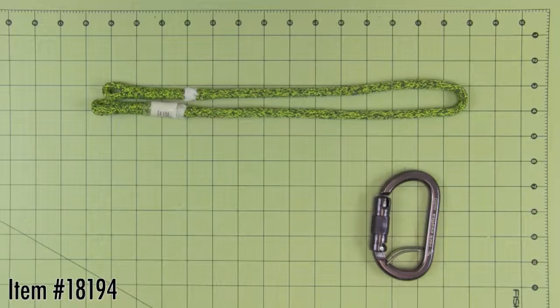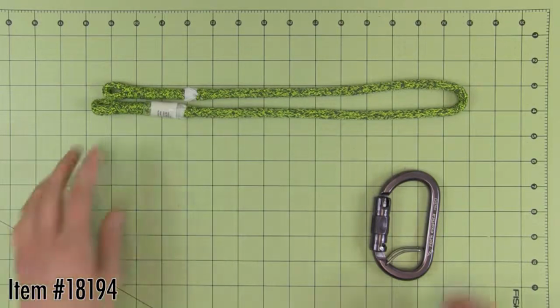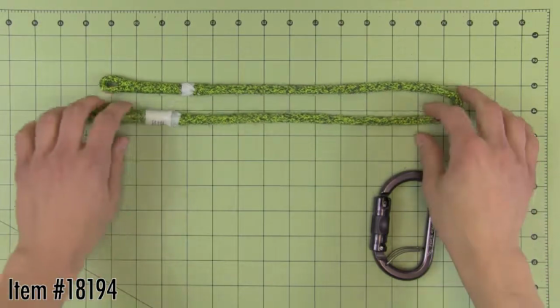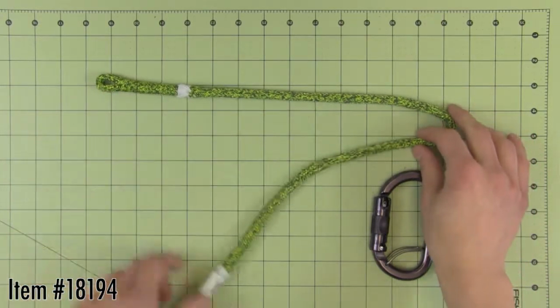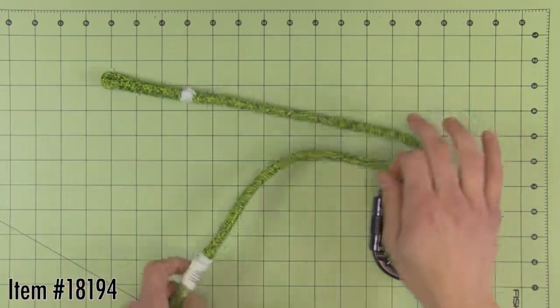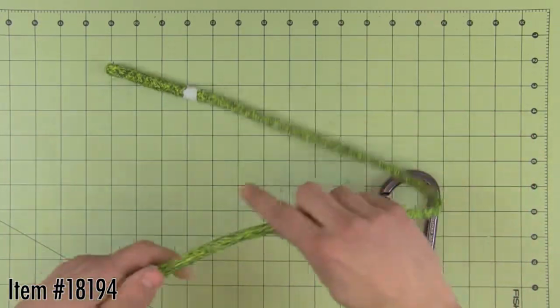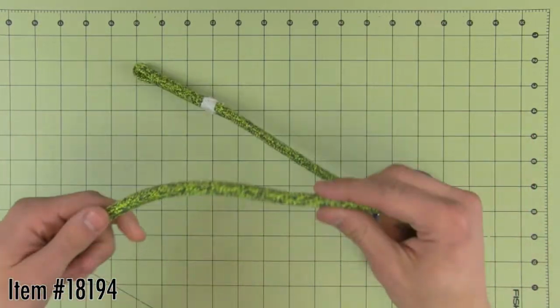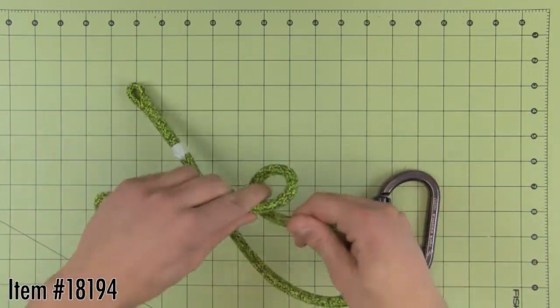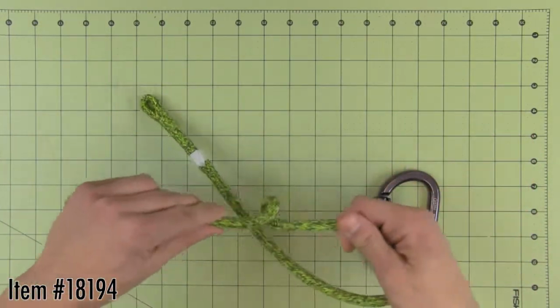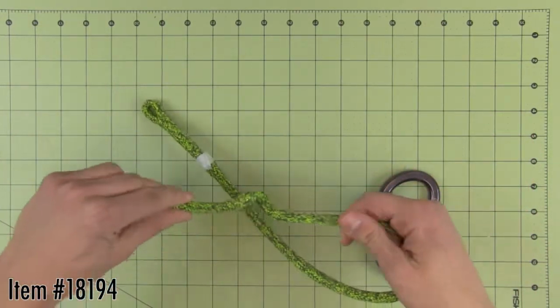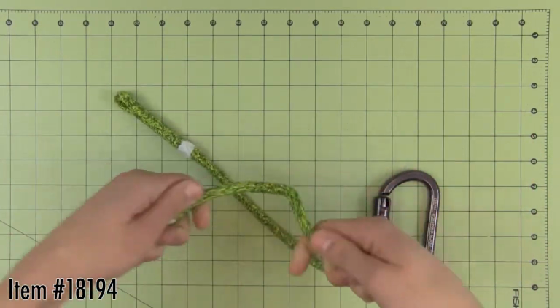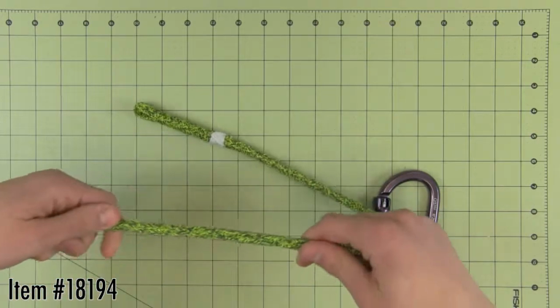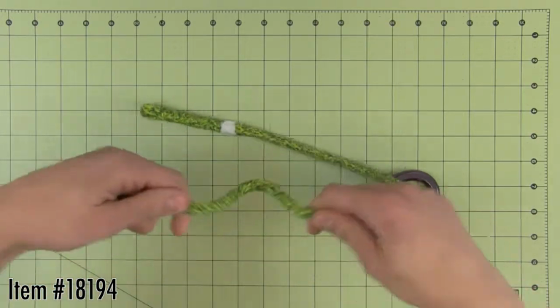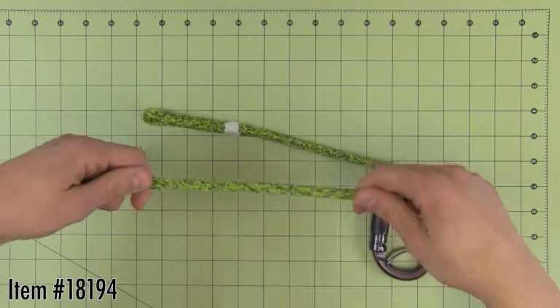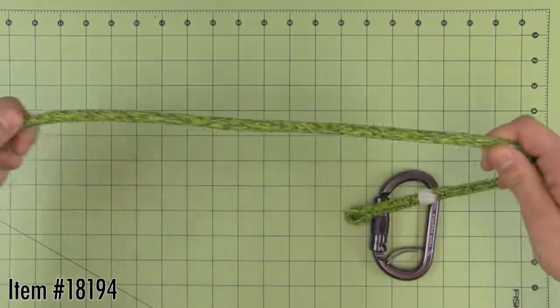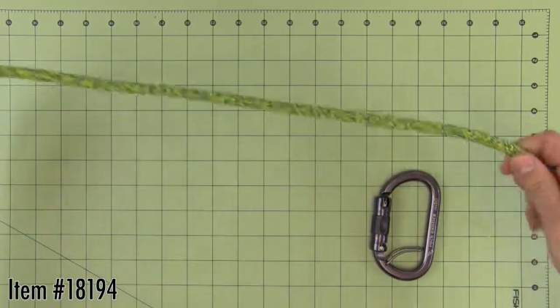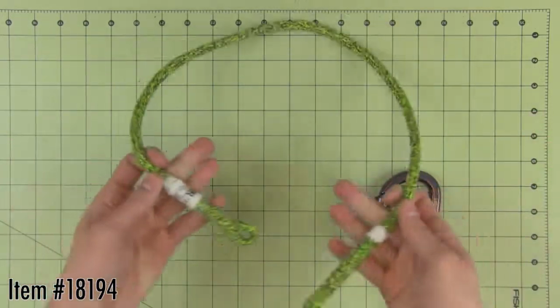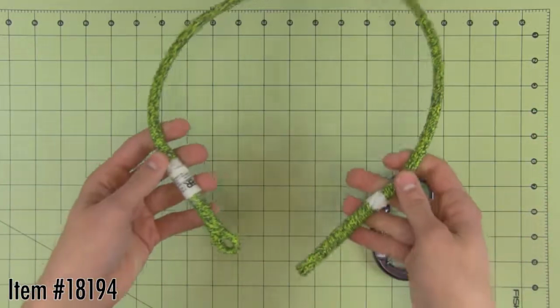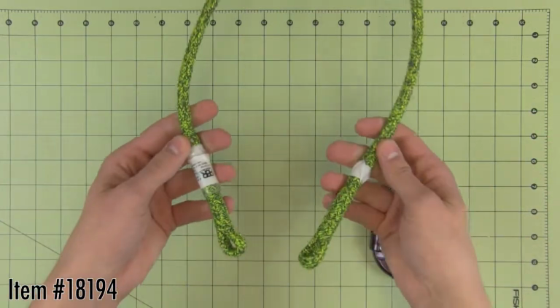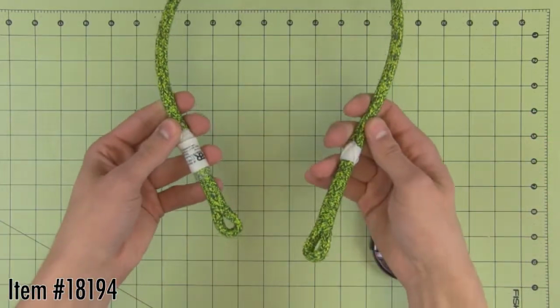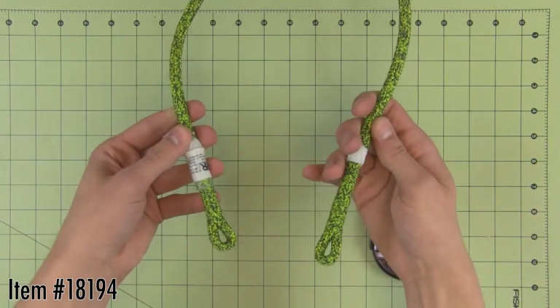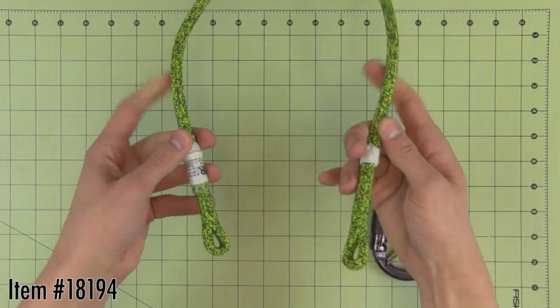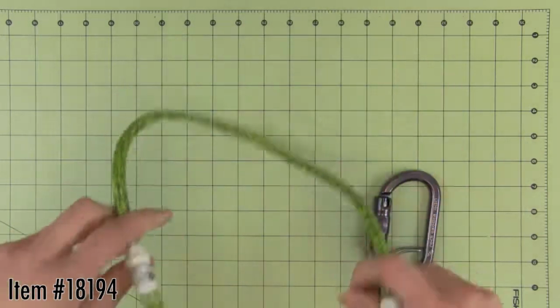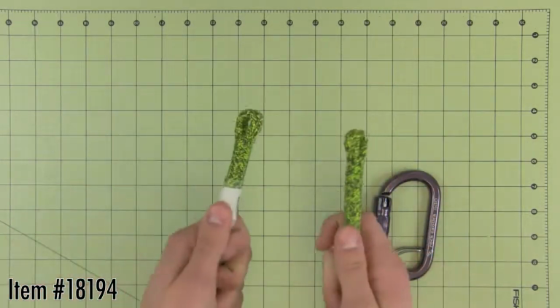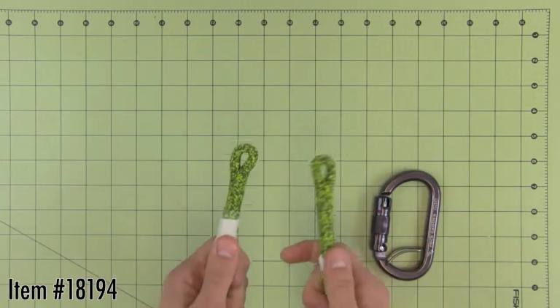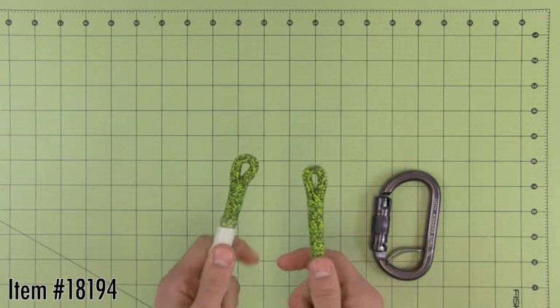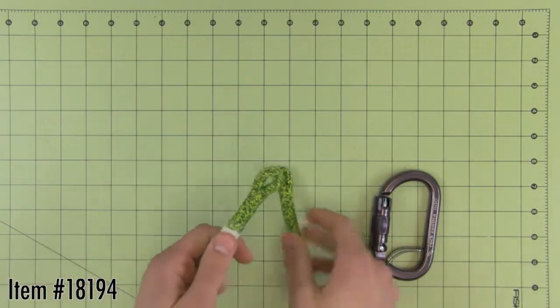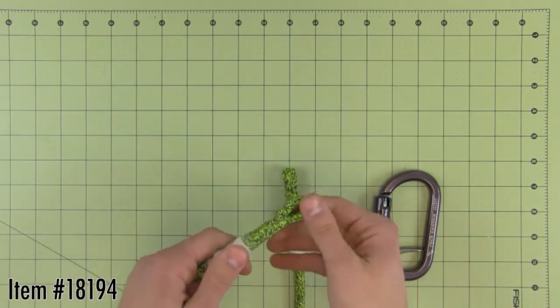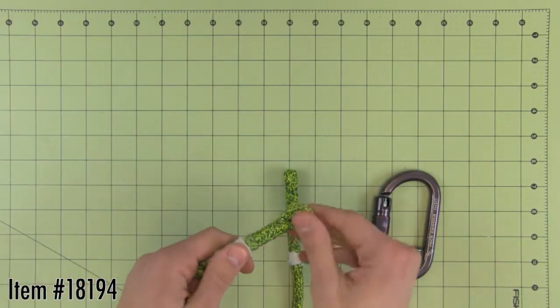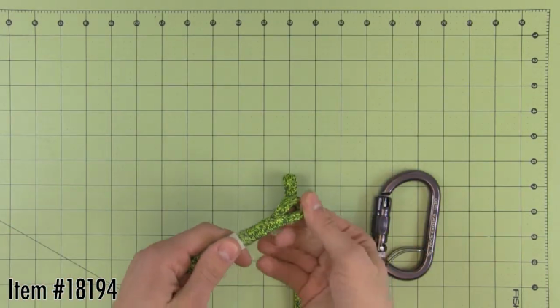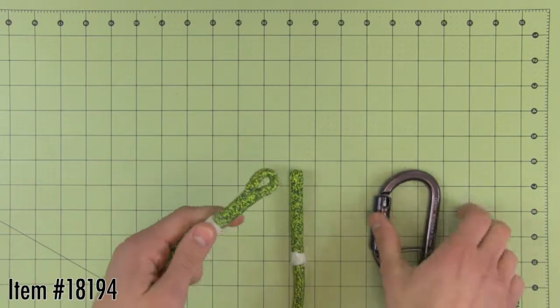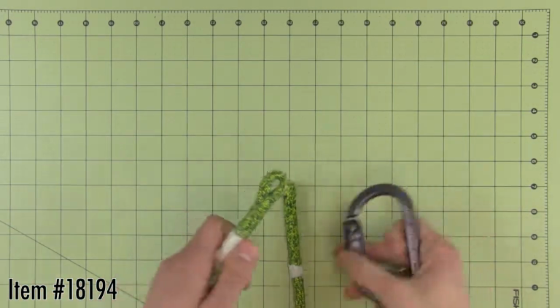At long last, a Prusik line that will last. 8mm Armor Prus from Donaghy's features a unique cover blend of Technora and polyester. The cover acts like armor over a core of lightweight Spectra 900 Kevlar. The eyes are spliced by the rope experts at ABR.